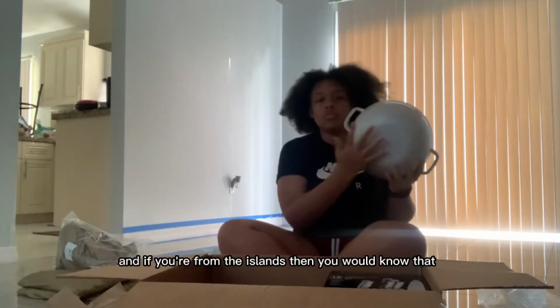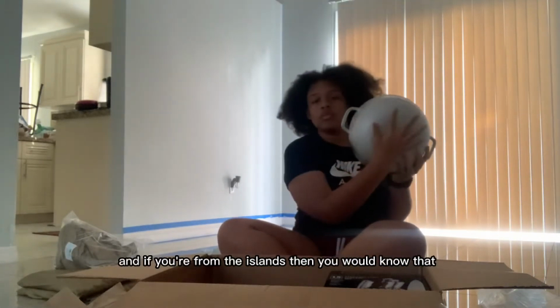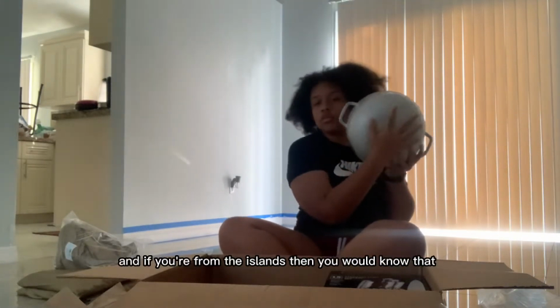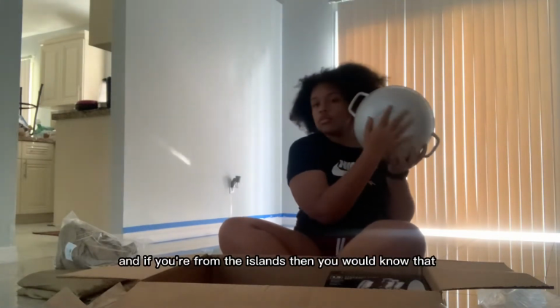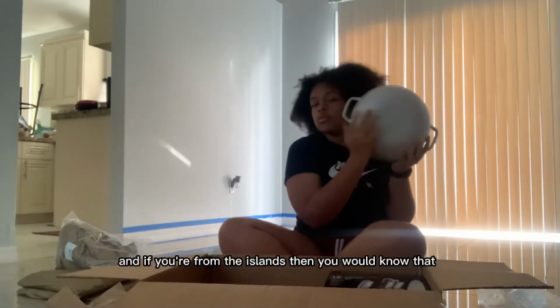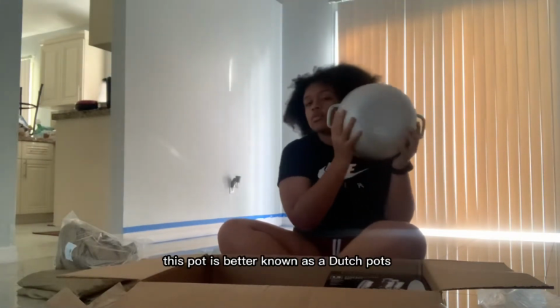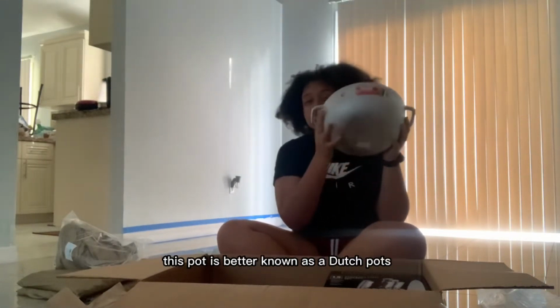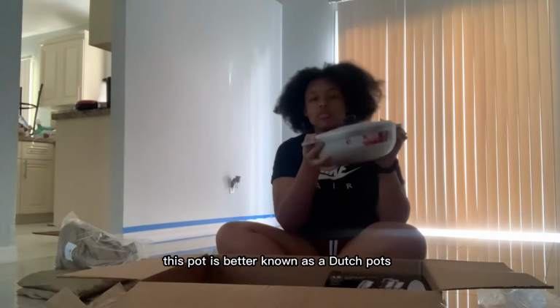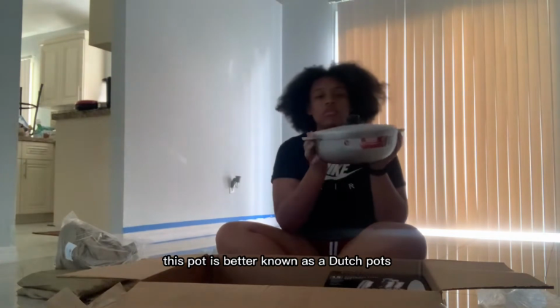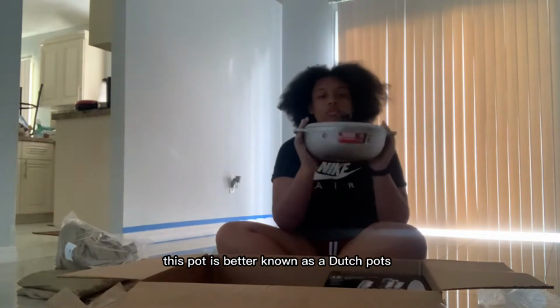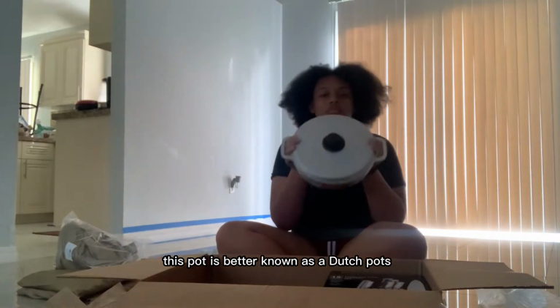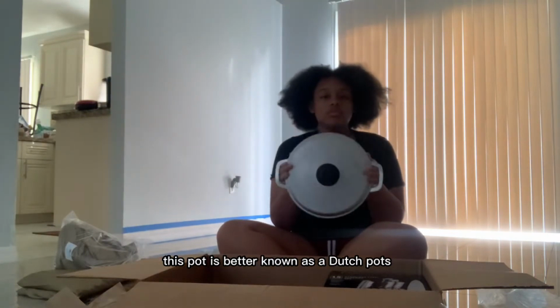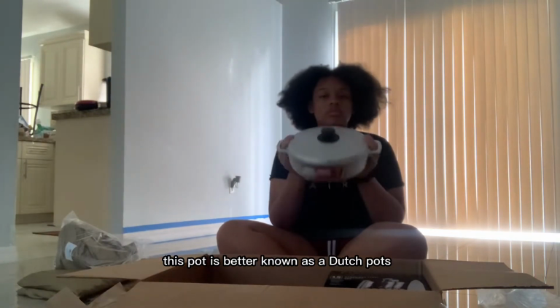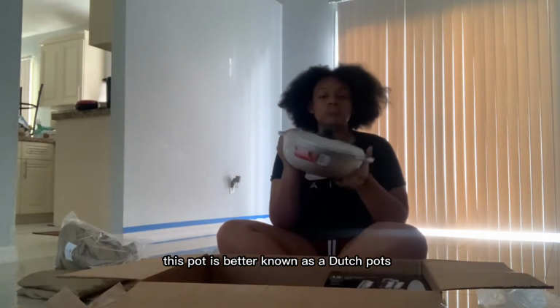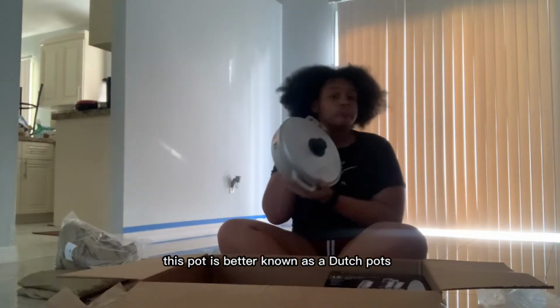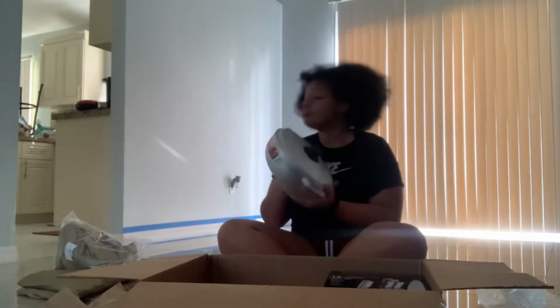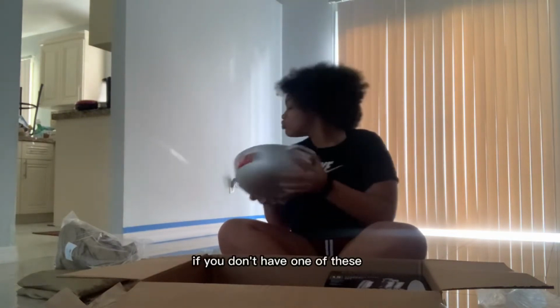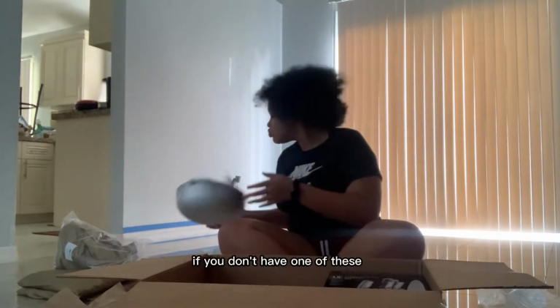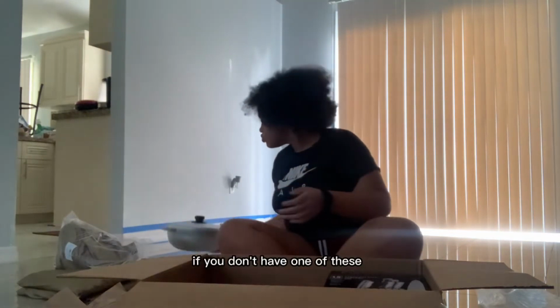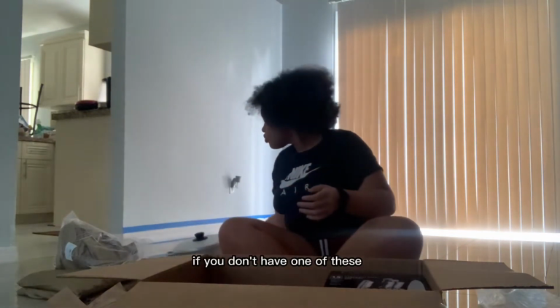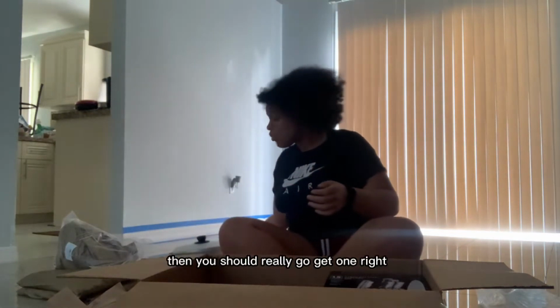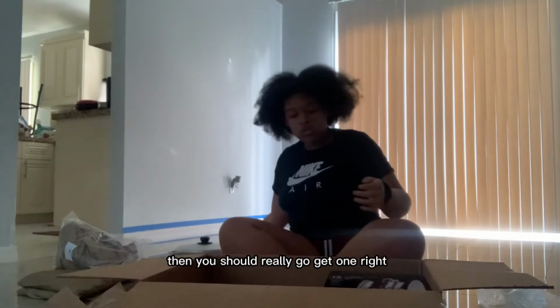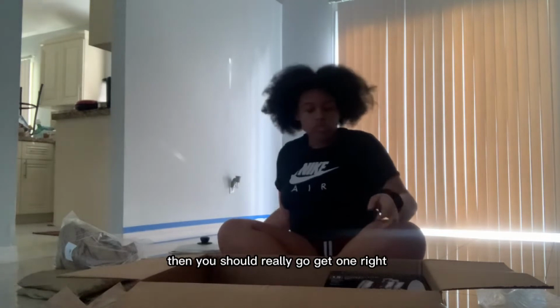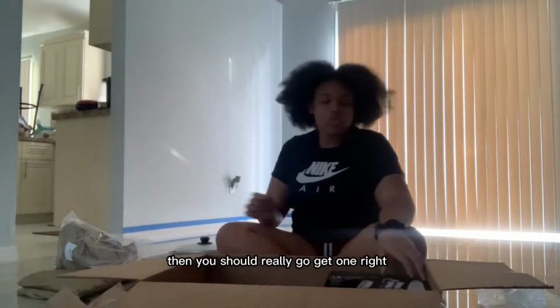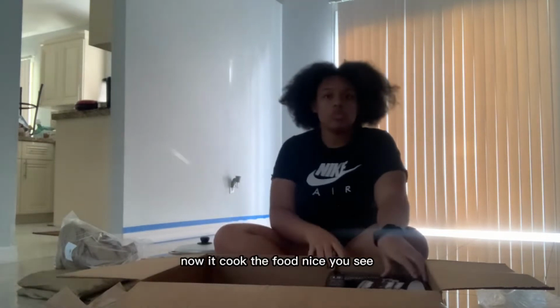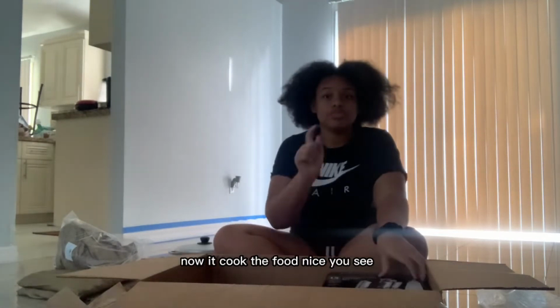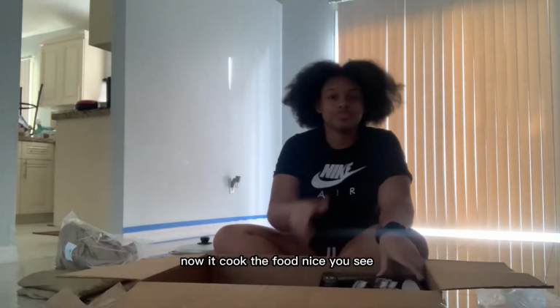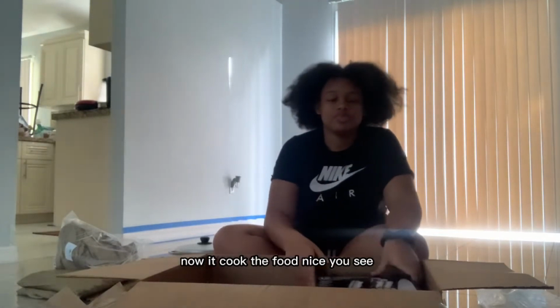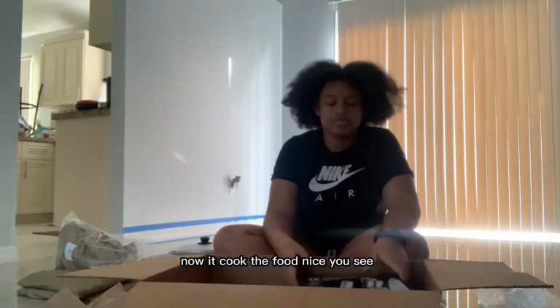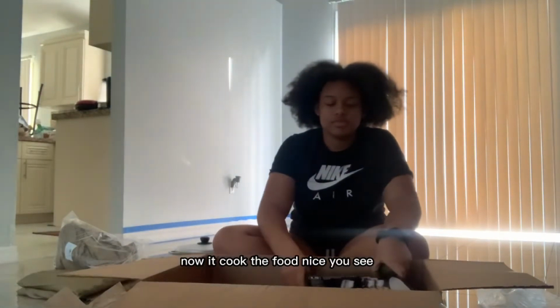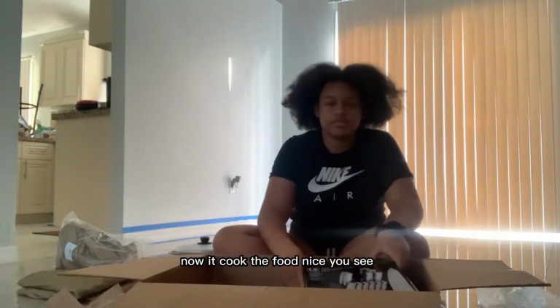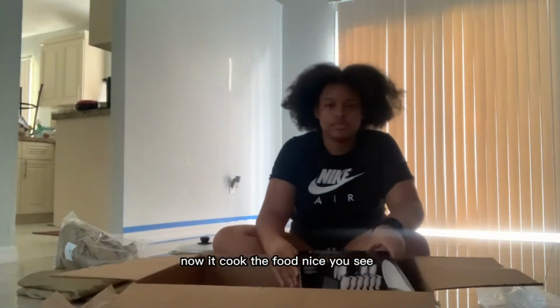If you're from the islands, then you would know that this pot is better known as a dutch pot. If you don't have one of these, you should really go get one right now — it cooks the food nice, you see.